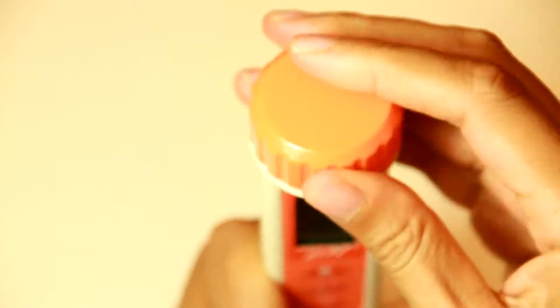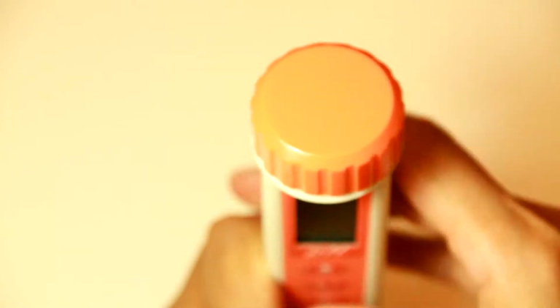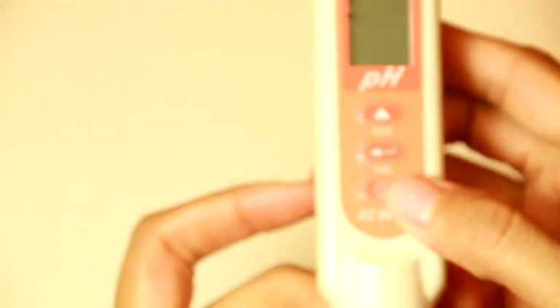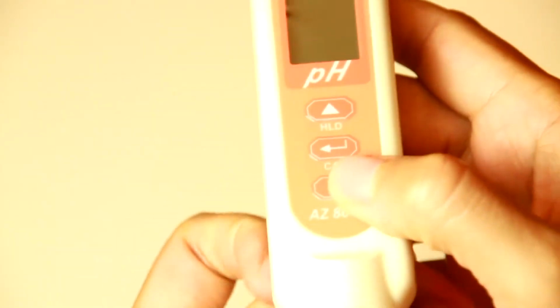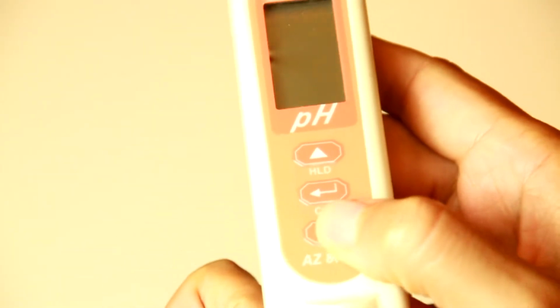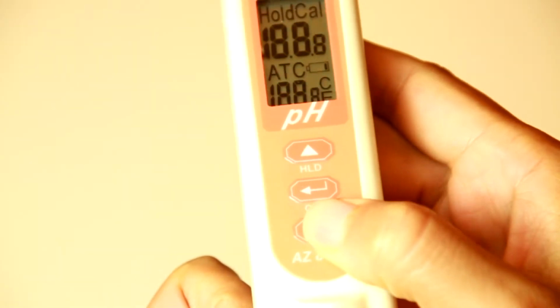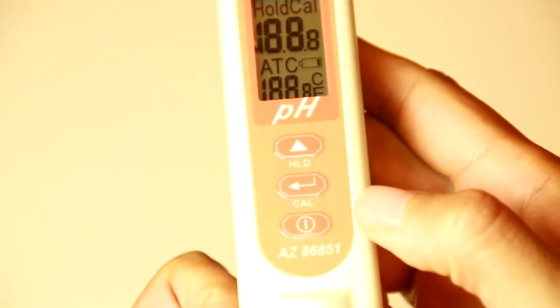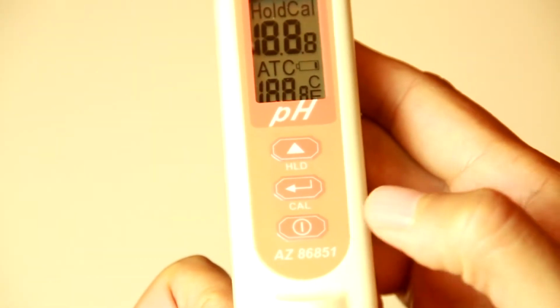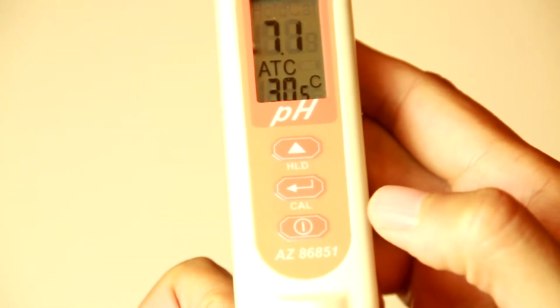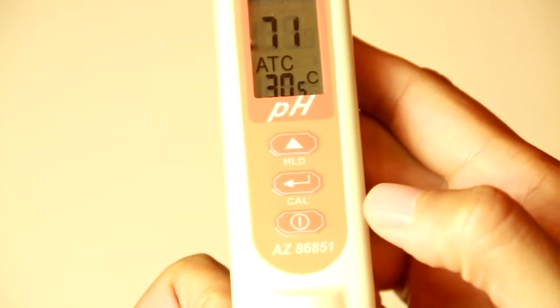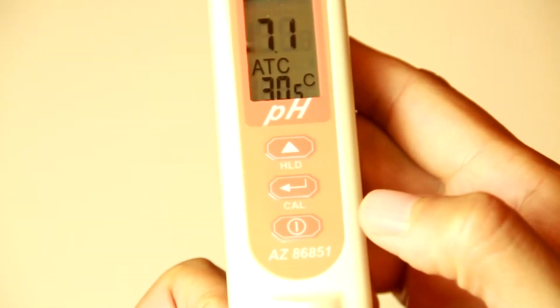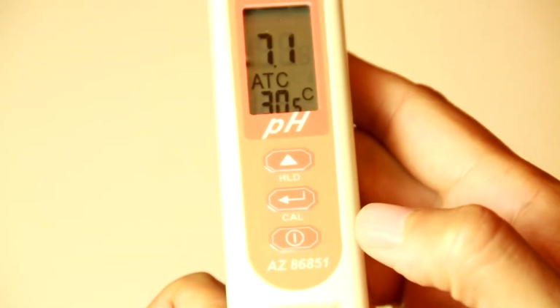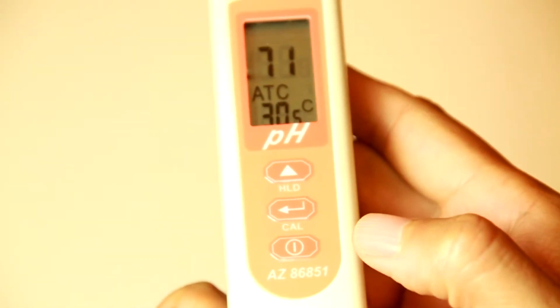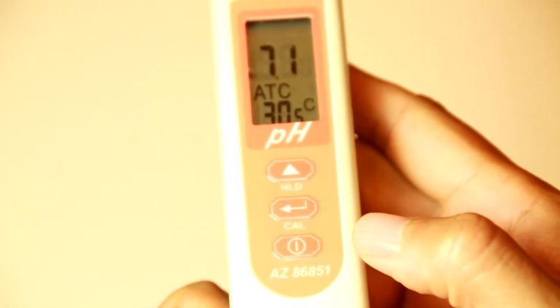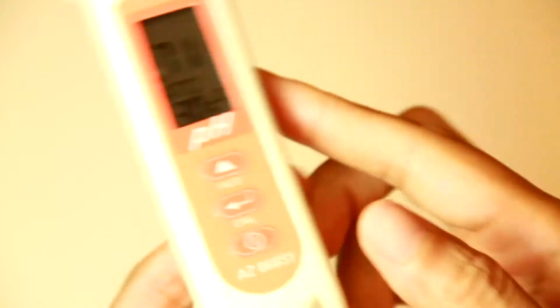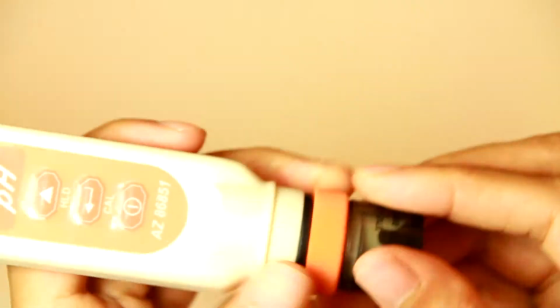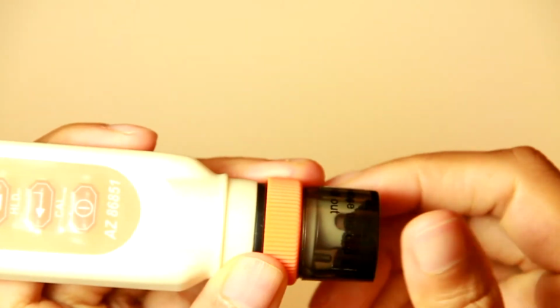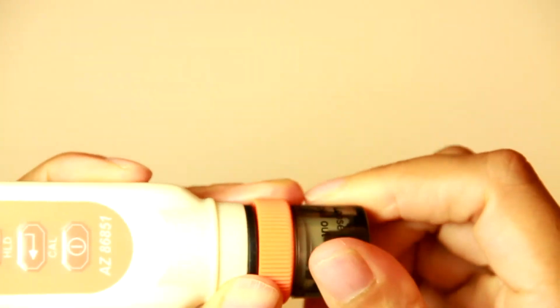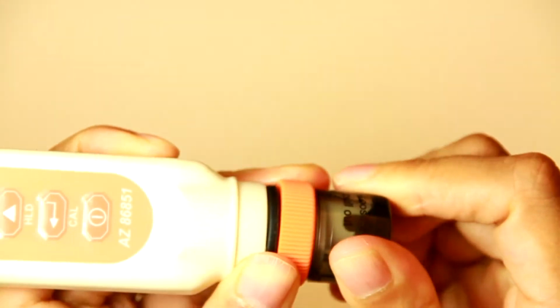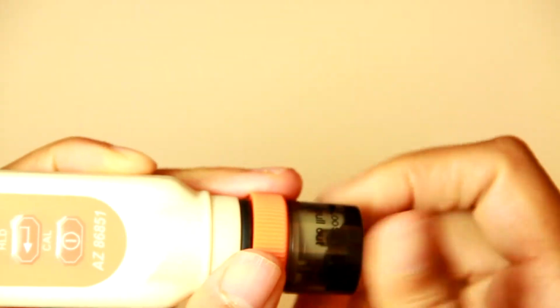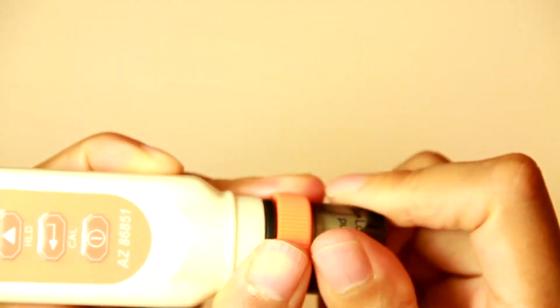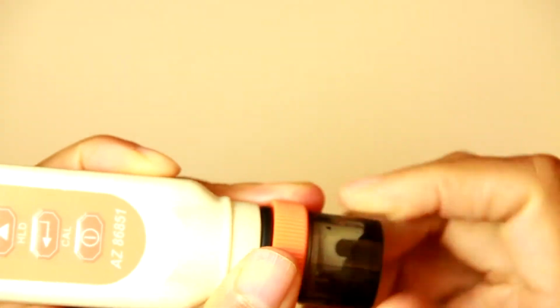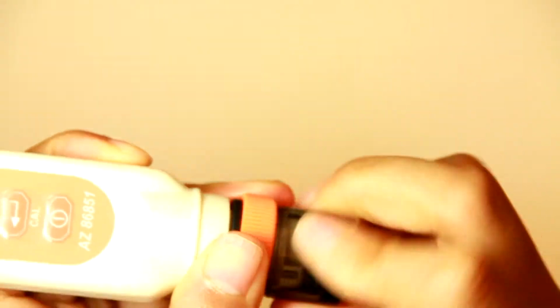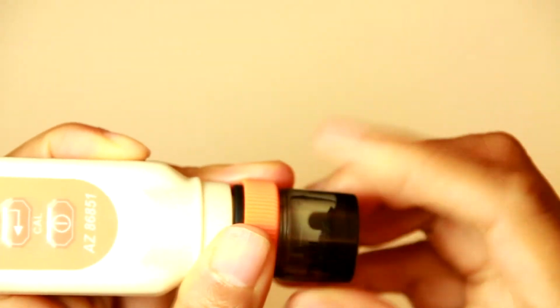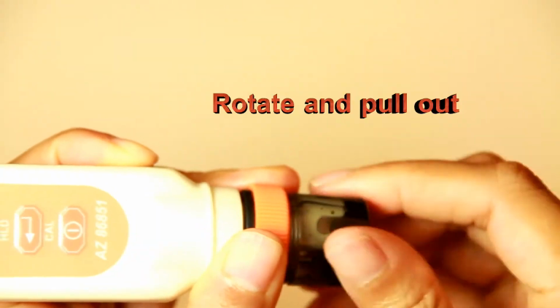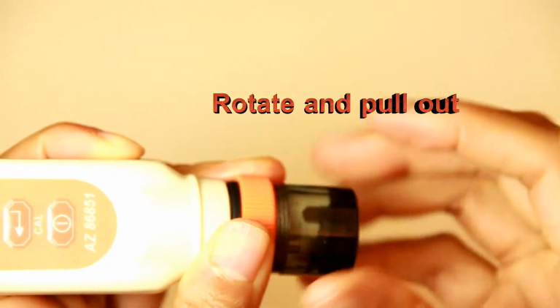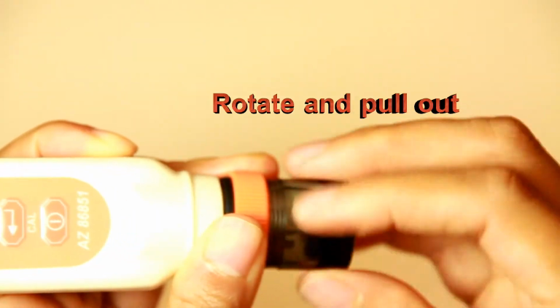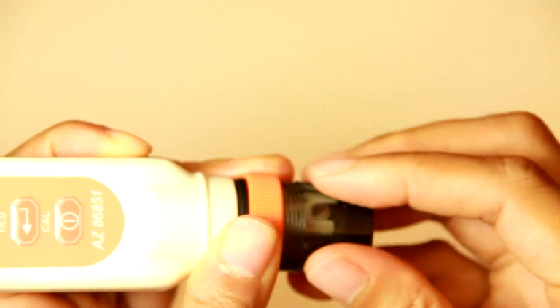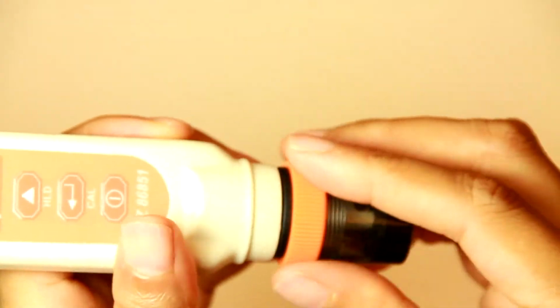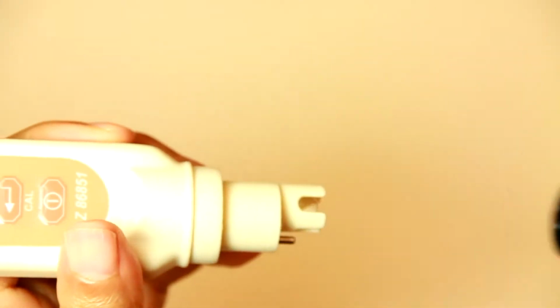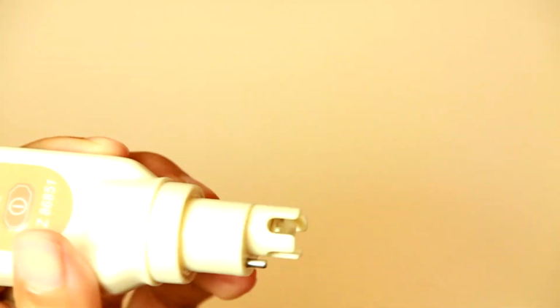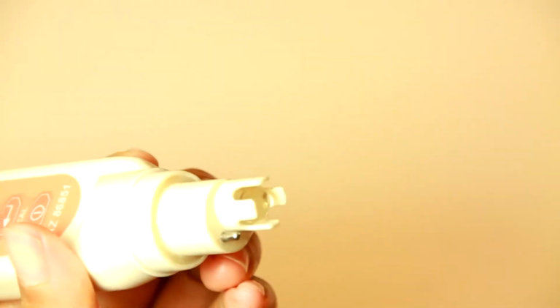Press the power key to turn on the PH pen. Measure parameters will be immediately displayed. Rotate to remove the storage buffer cap and pull out the electrode gently.